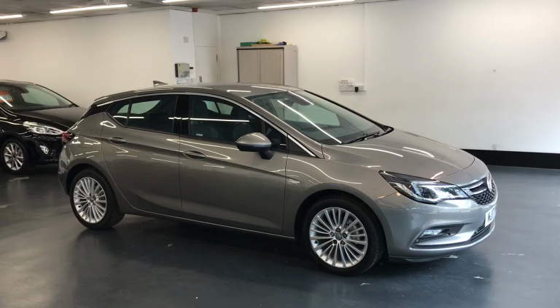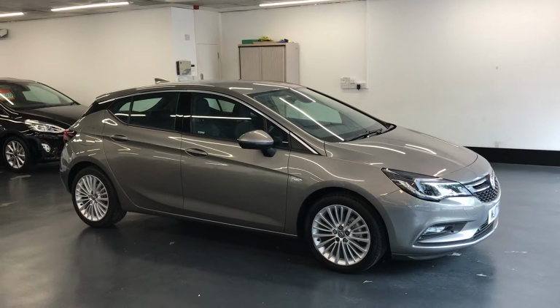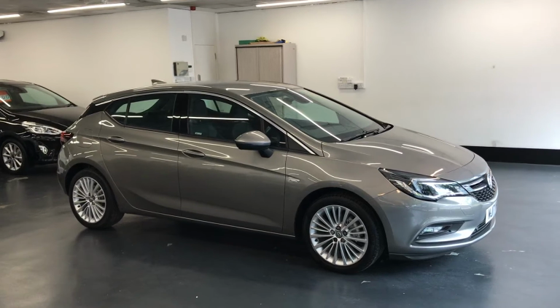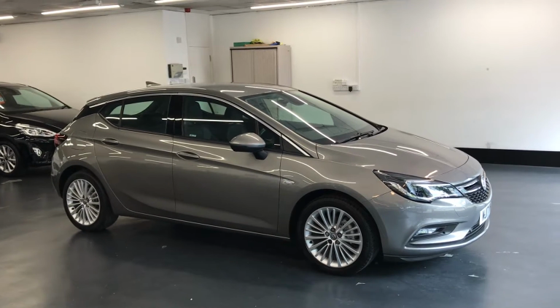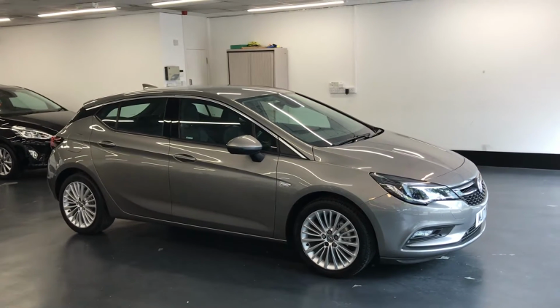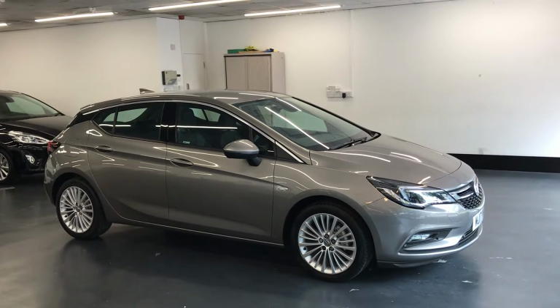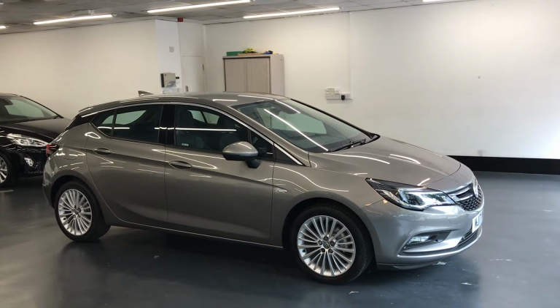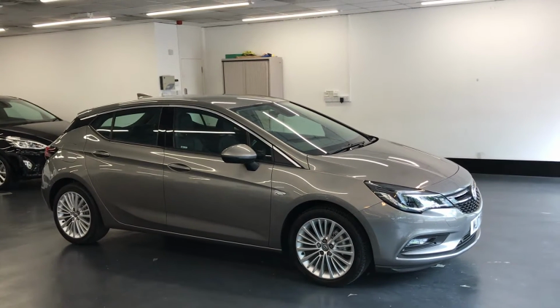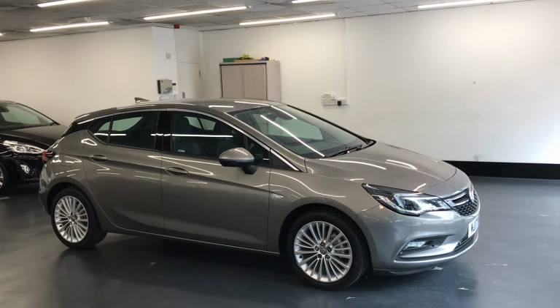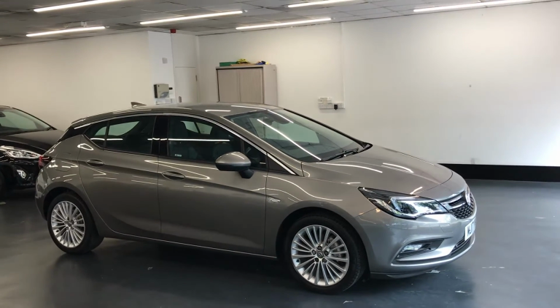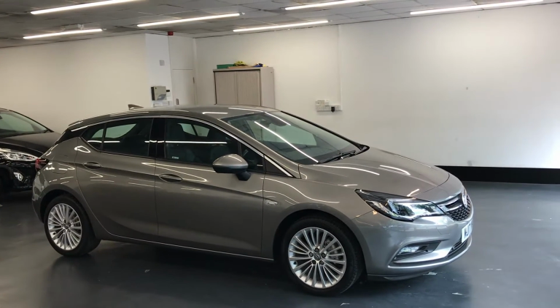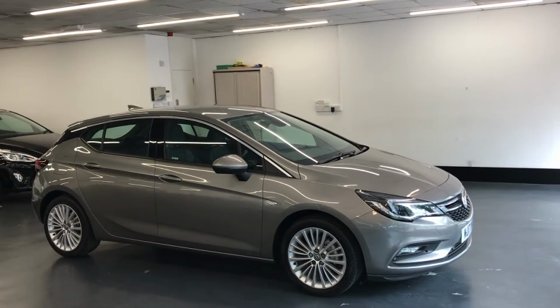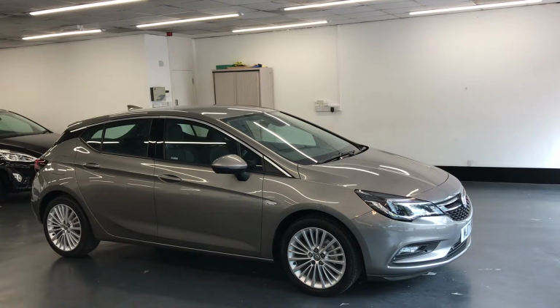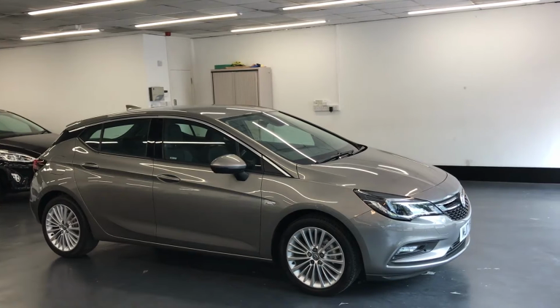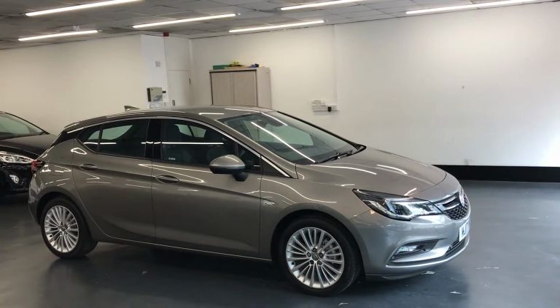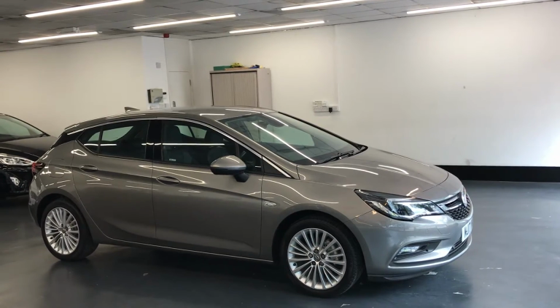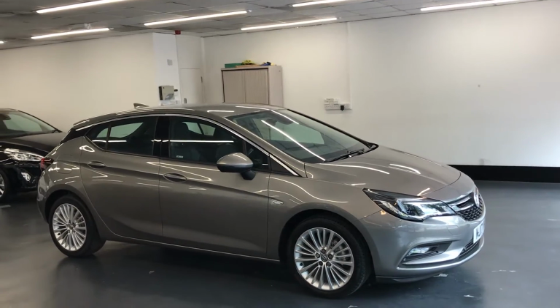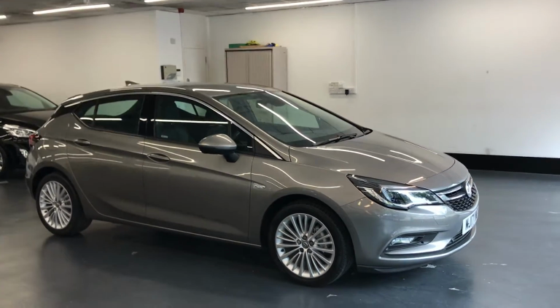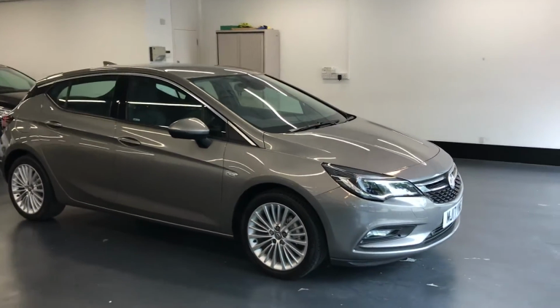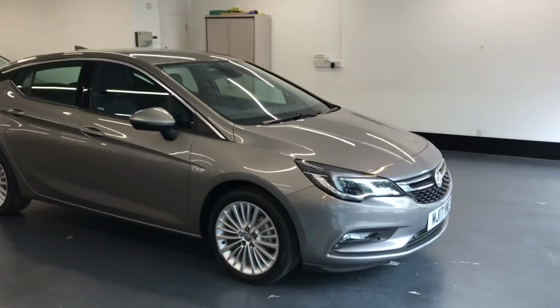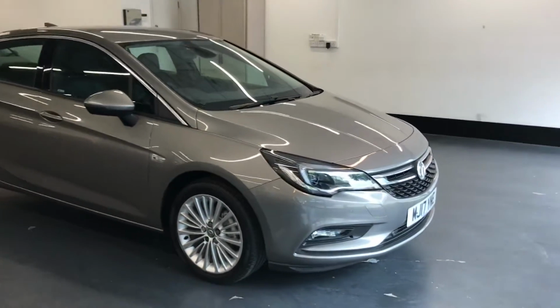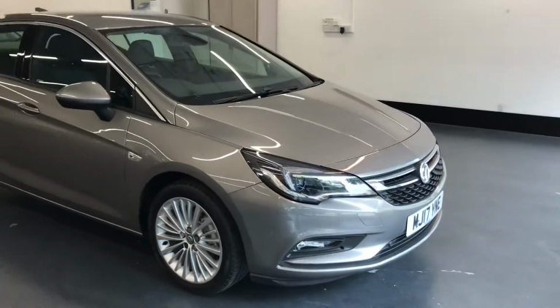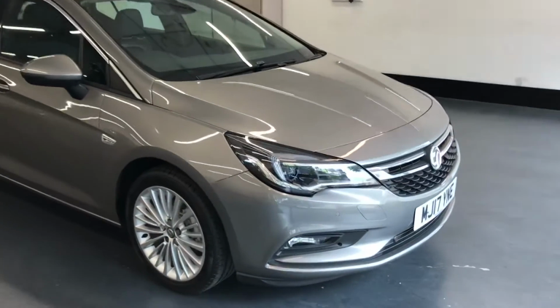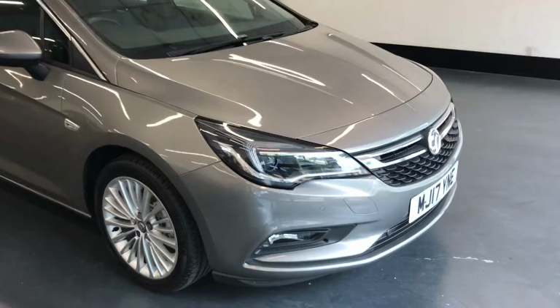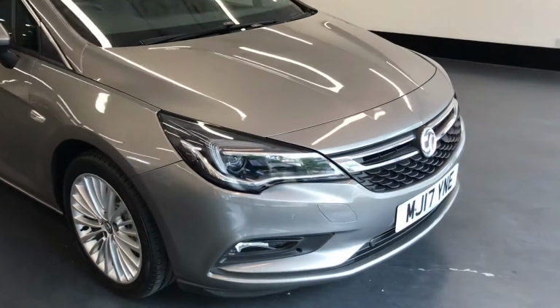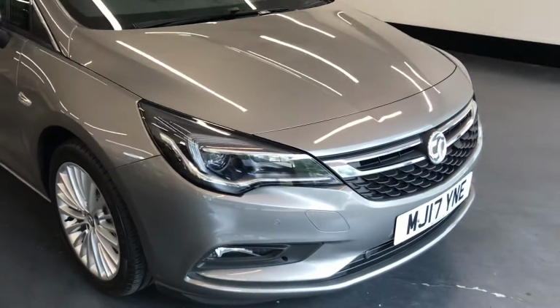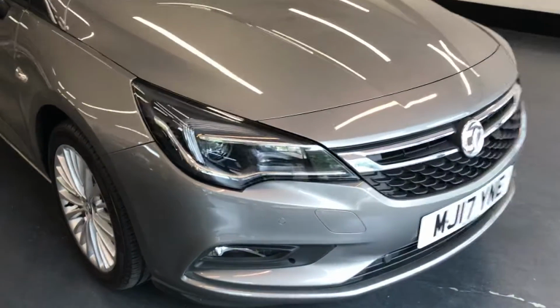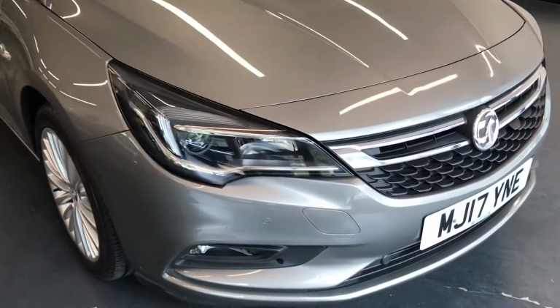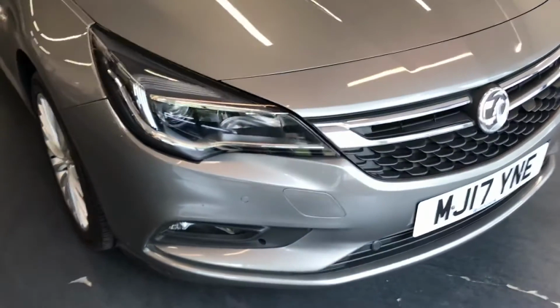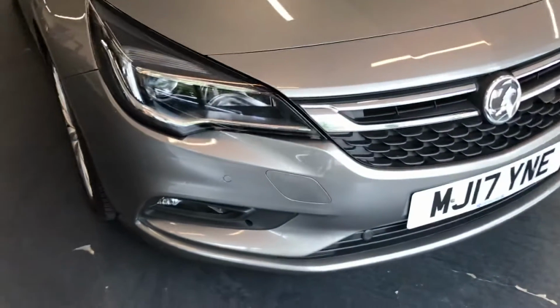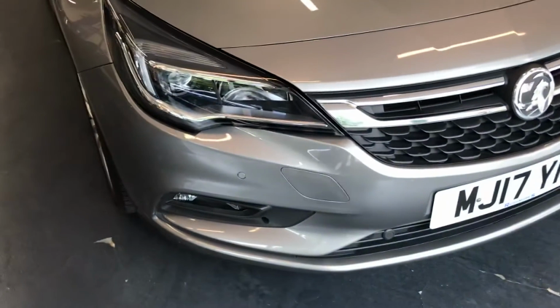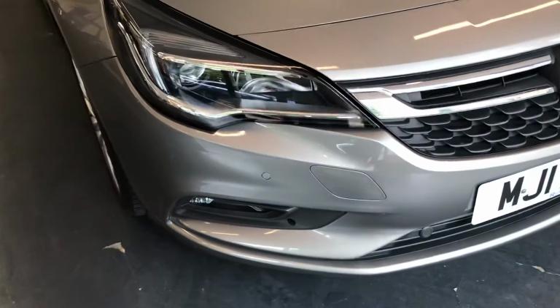Hi there, here we have the 2017 Vauxhall Astra — this is the 1.4 Elite Nav. I'll do a video walking around the car showing you the condition of the vehicle. I'll also show you all the features inside the vehicle once we jump inside.